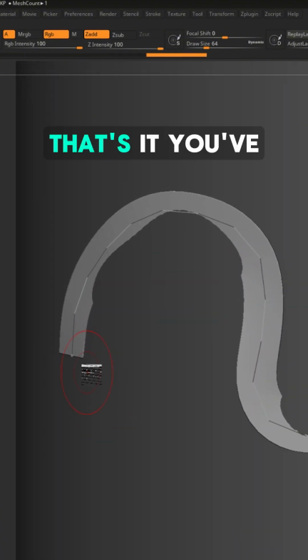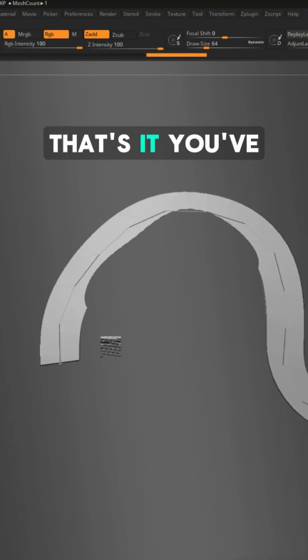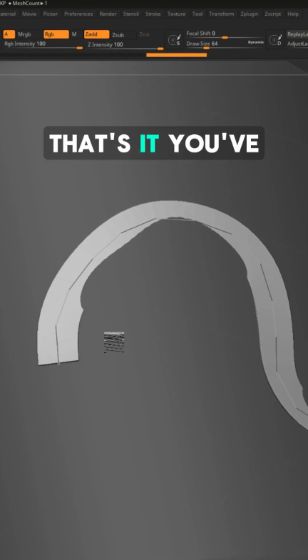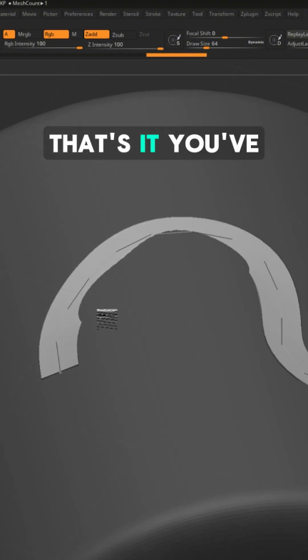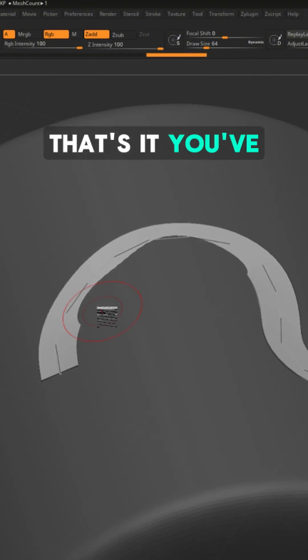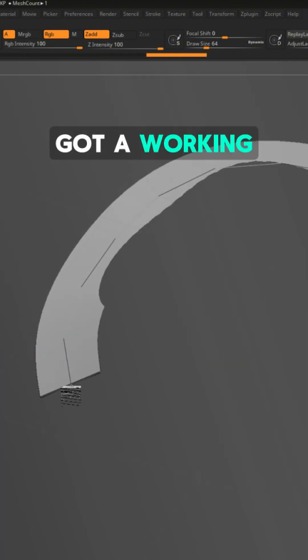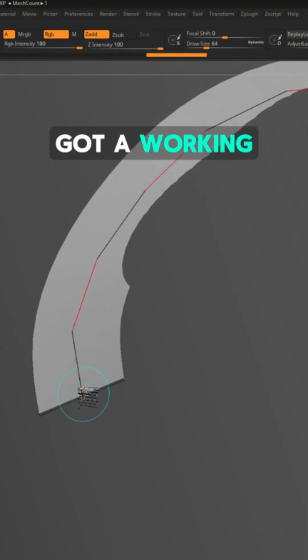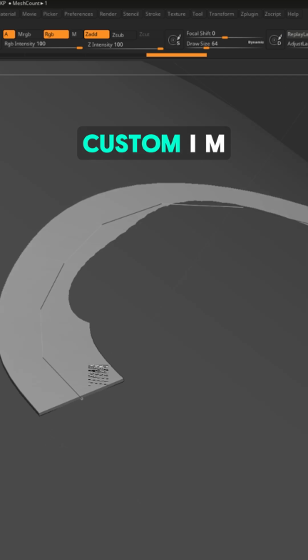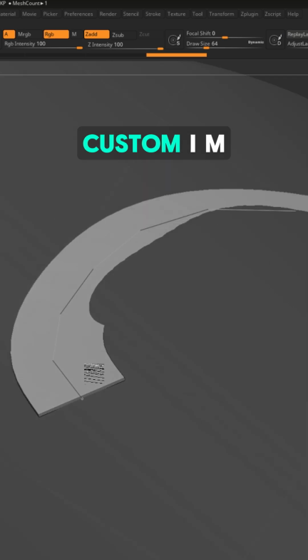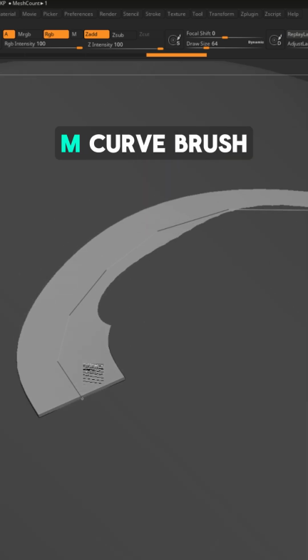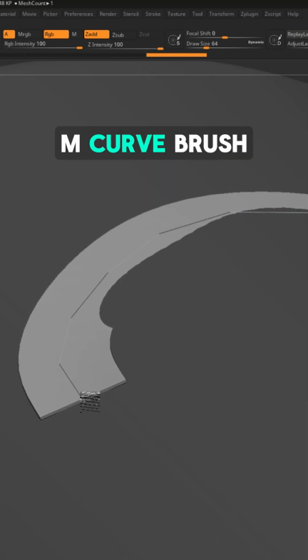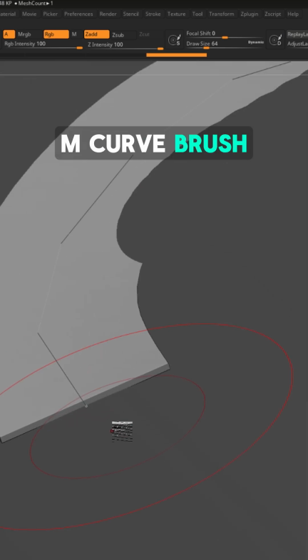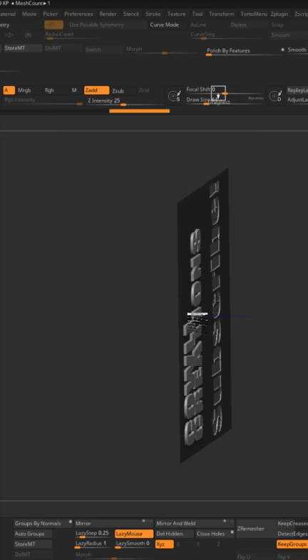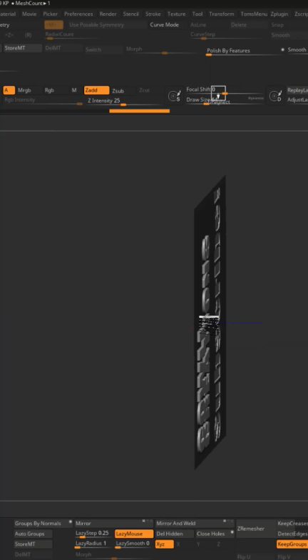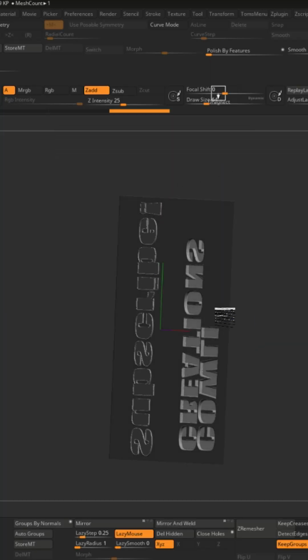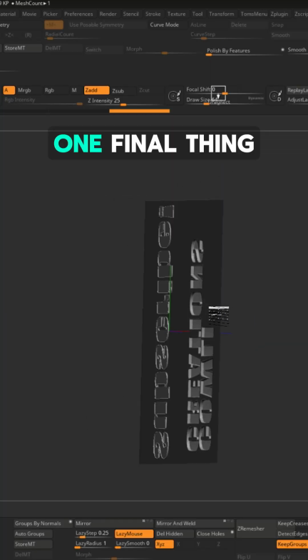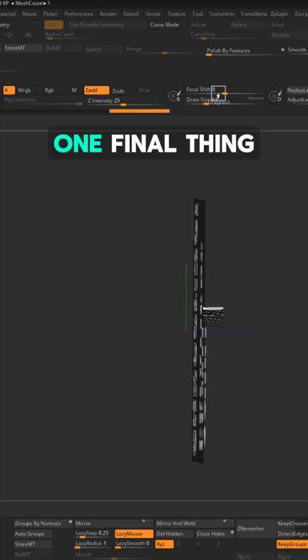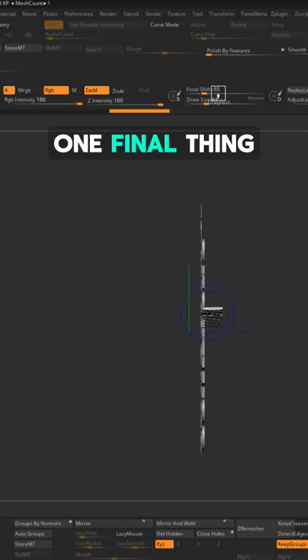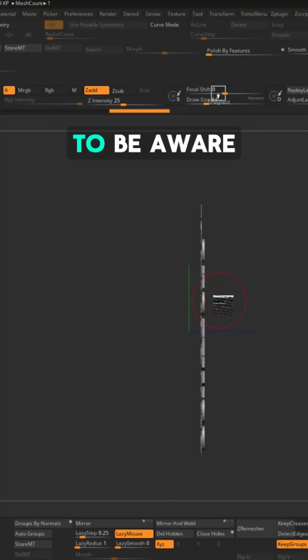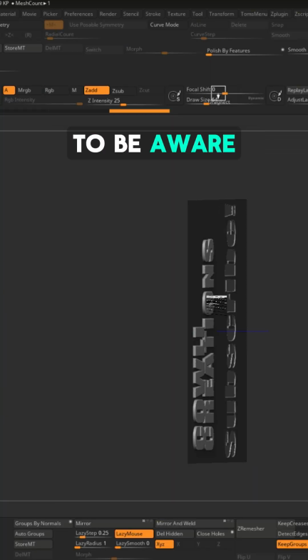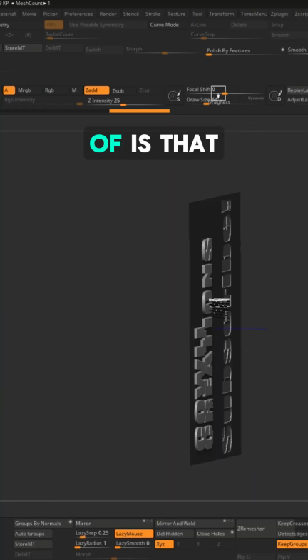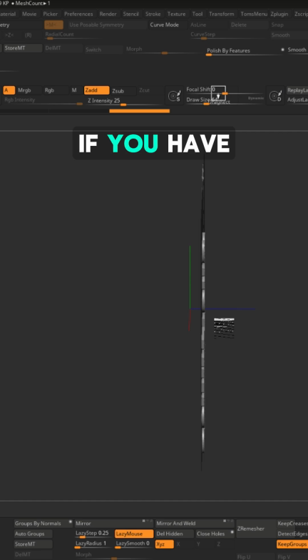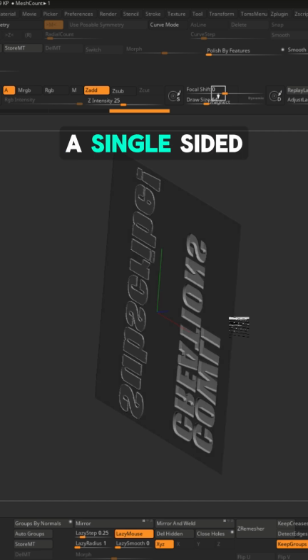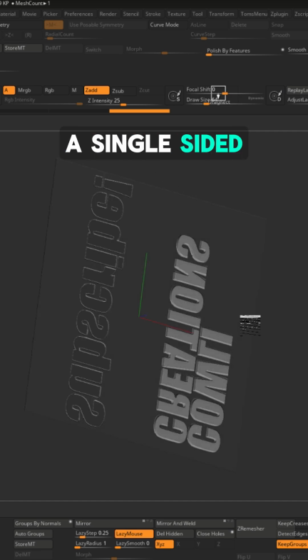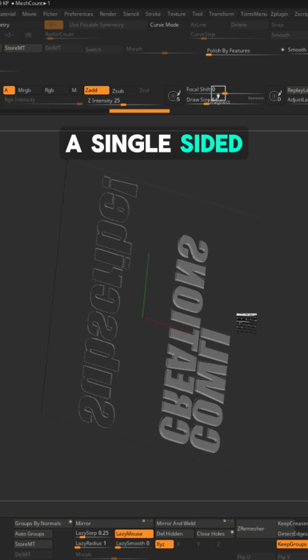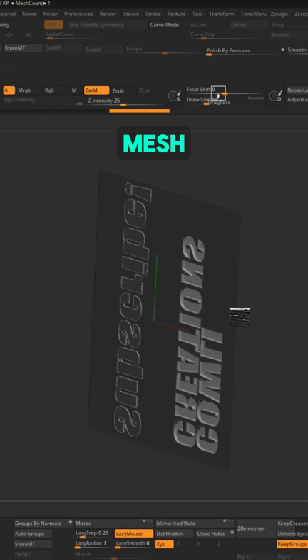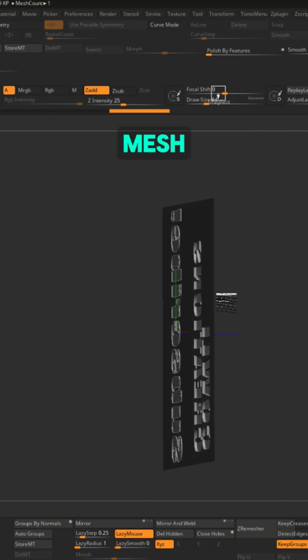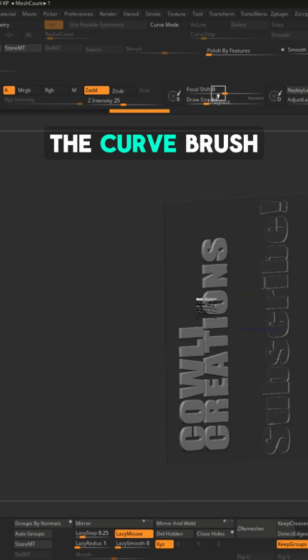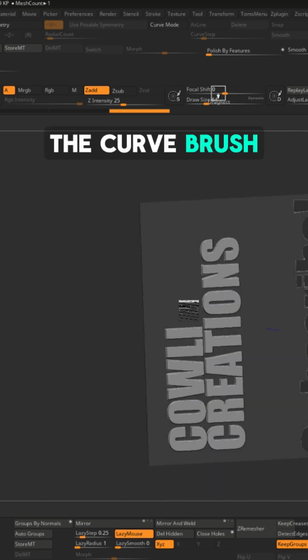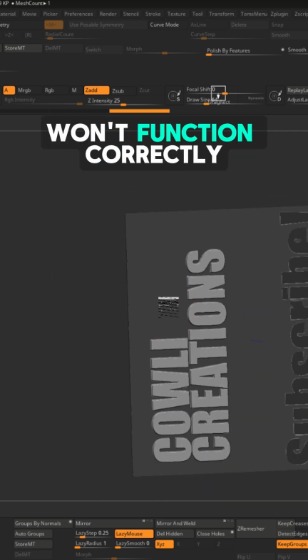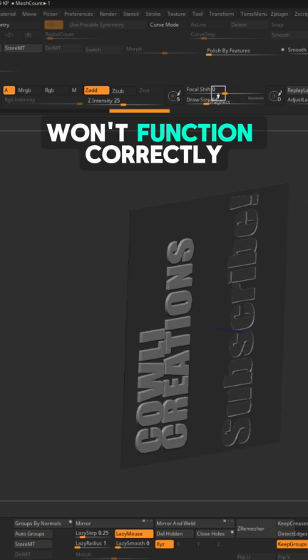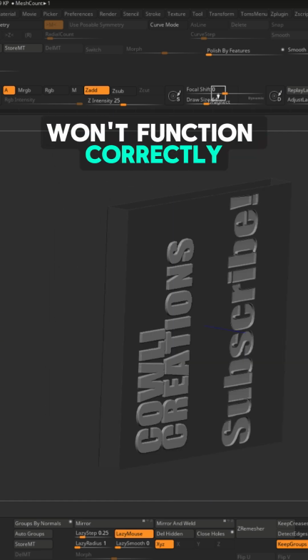That's it — you've got a working custom IMM curve brush. One final thing to be aware of is that if you have a single-sided mesh, the curve brush won't function correctly.